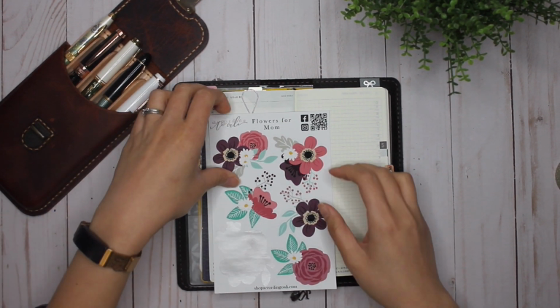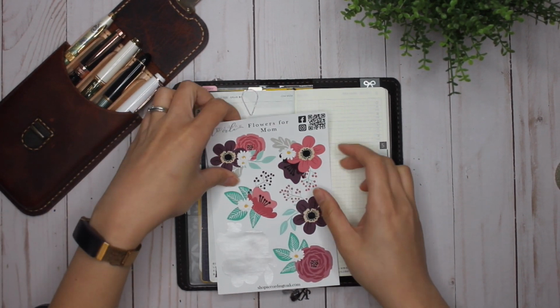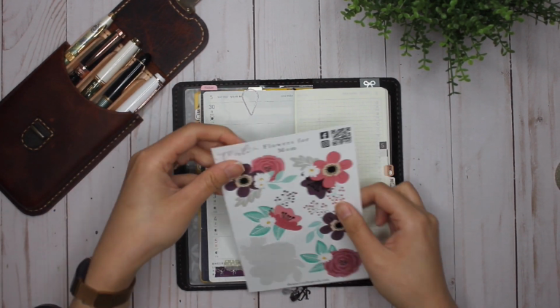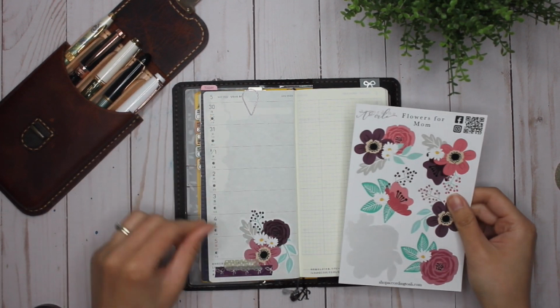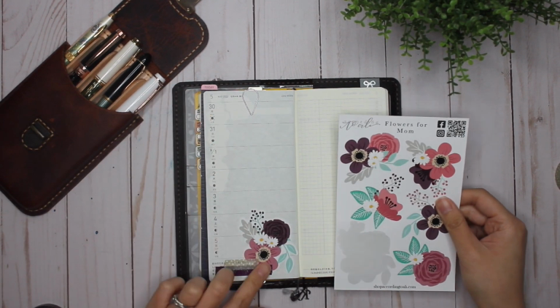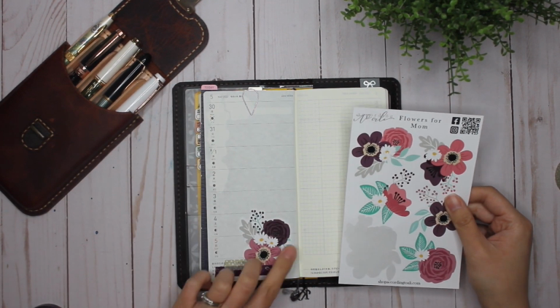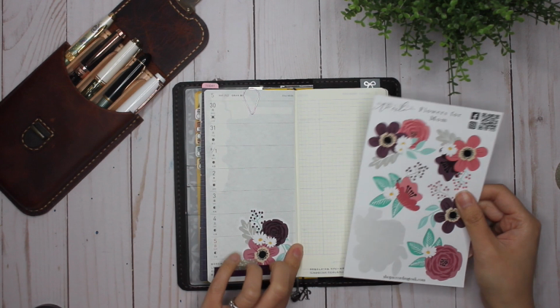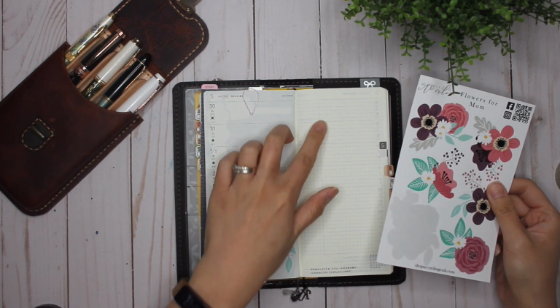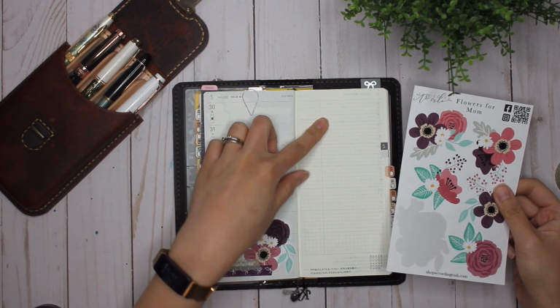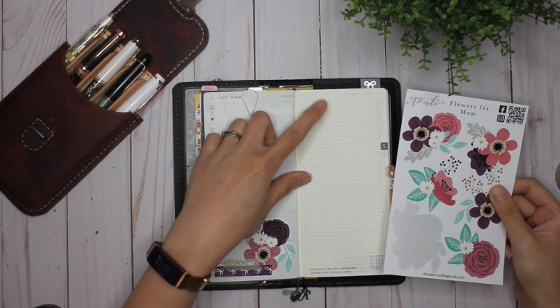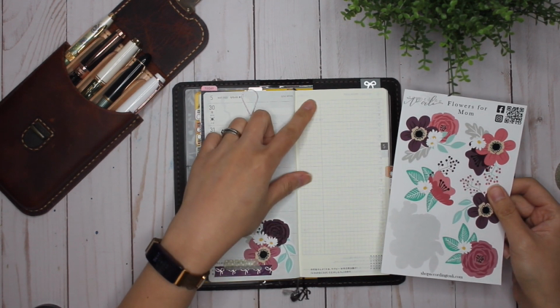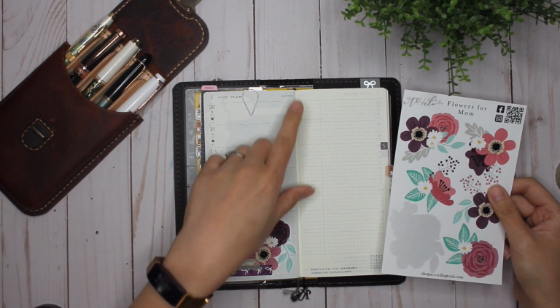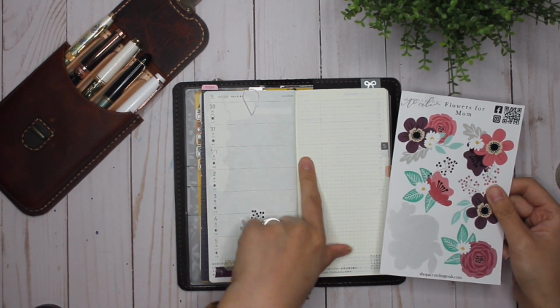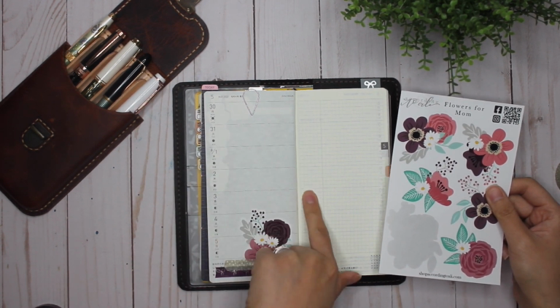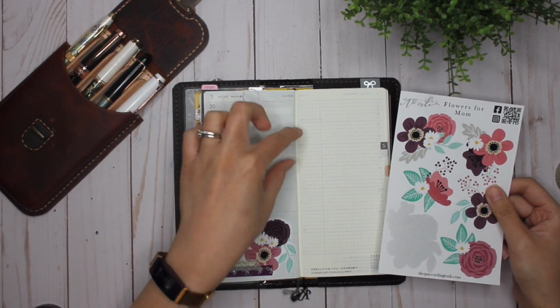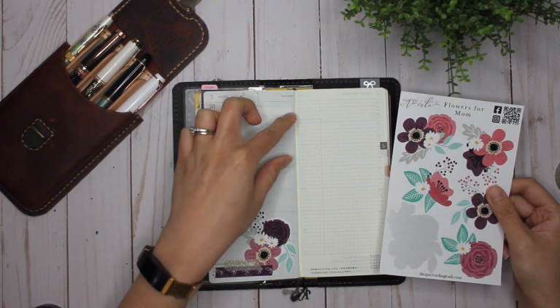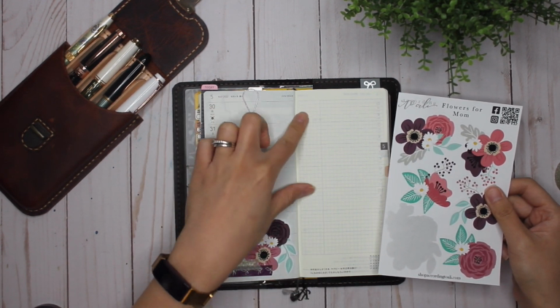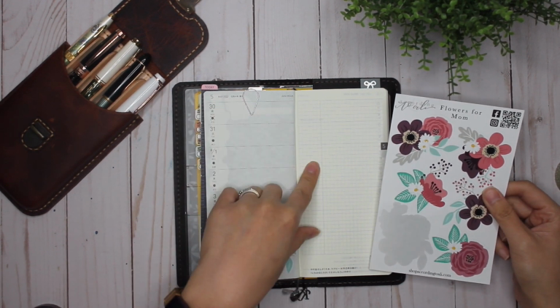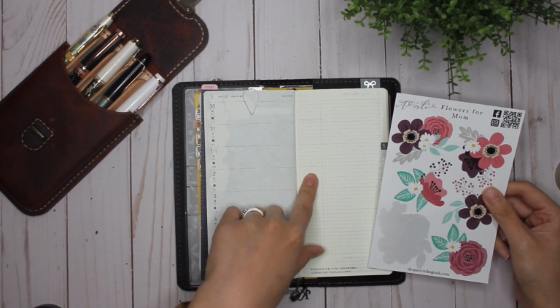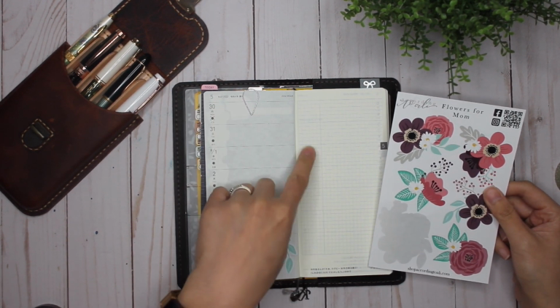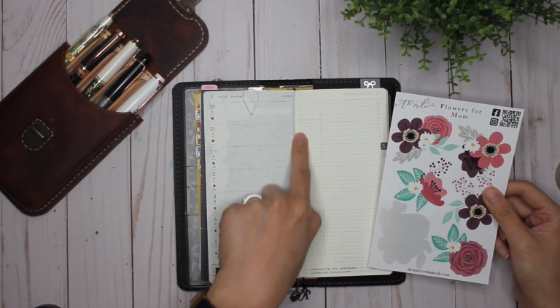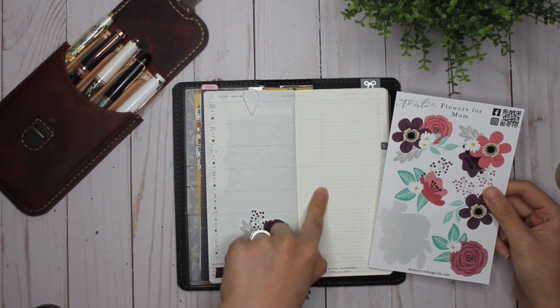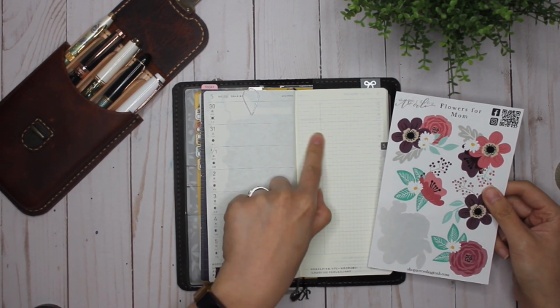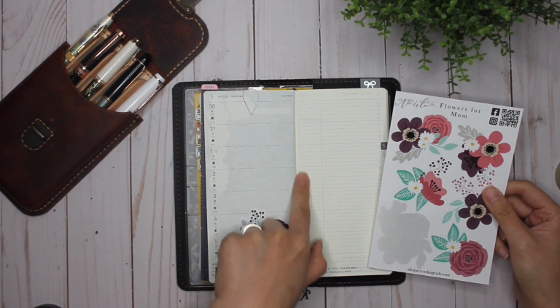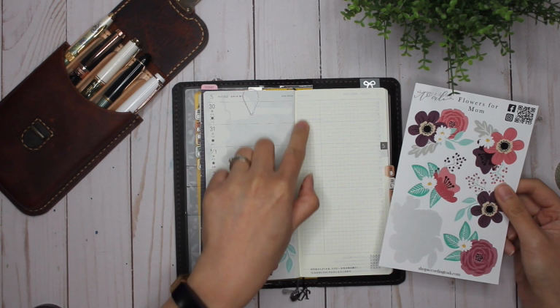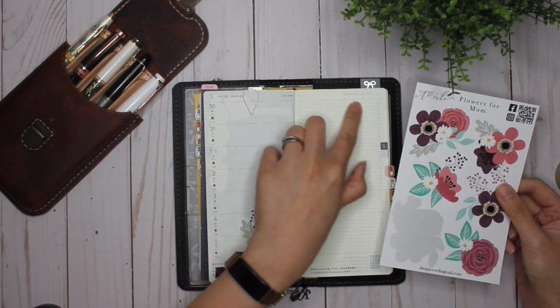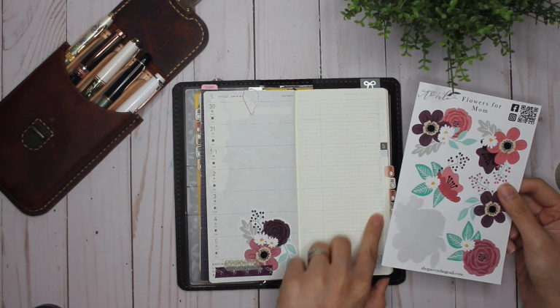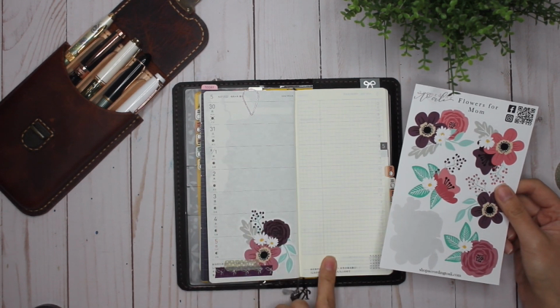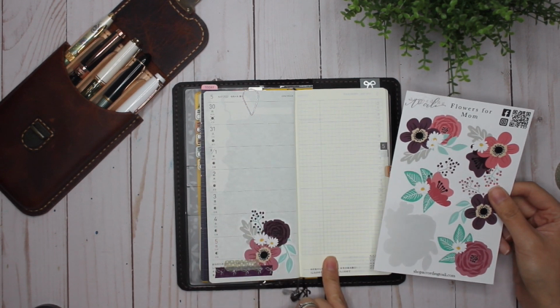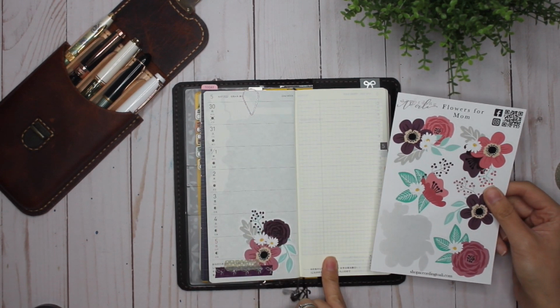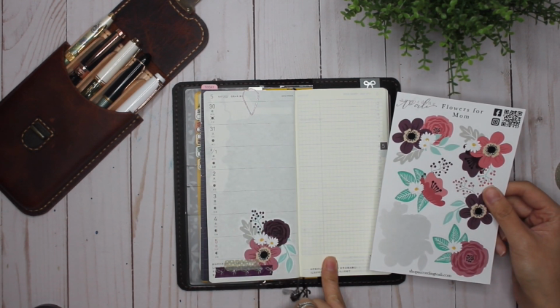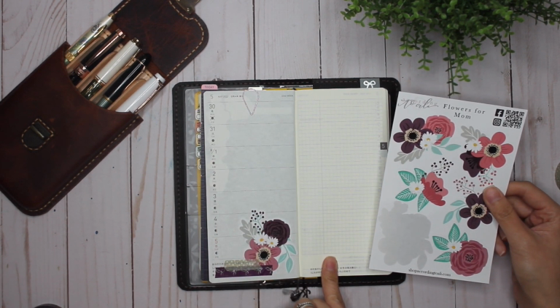So which ones do I want to use for the upper corner? Actually, I'm not even going to put them on the upper corner — I think I'm going to put them right here and then do my notes around it.